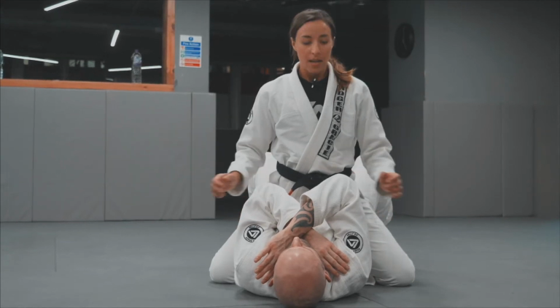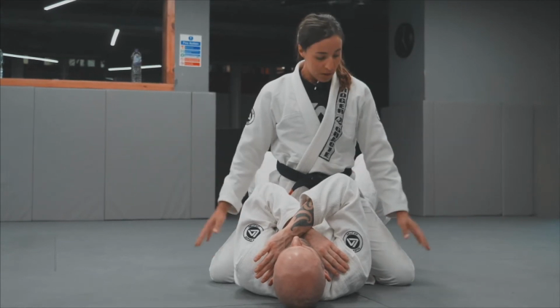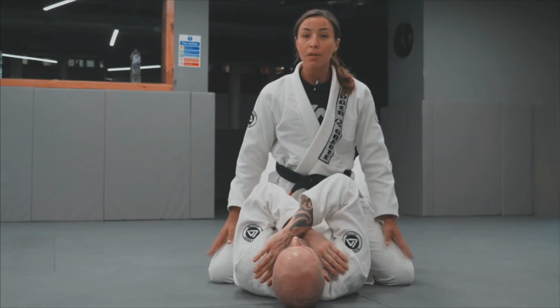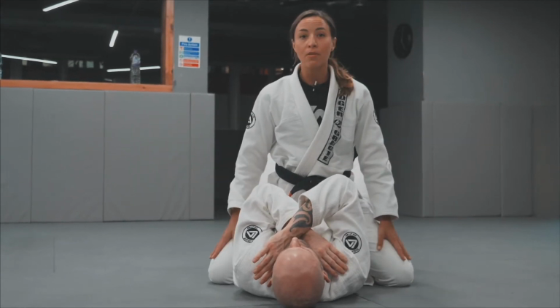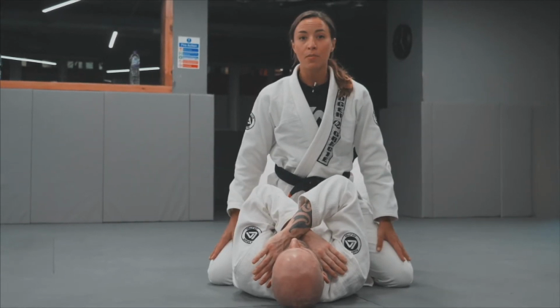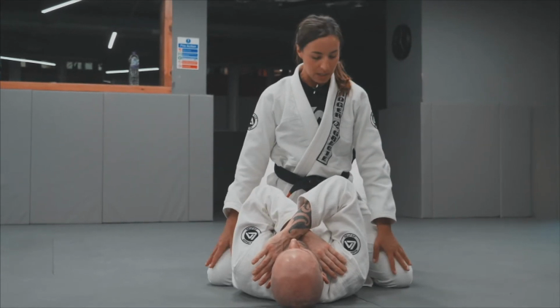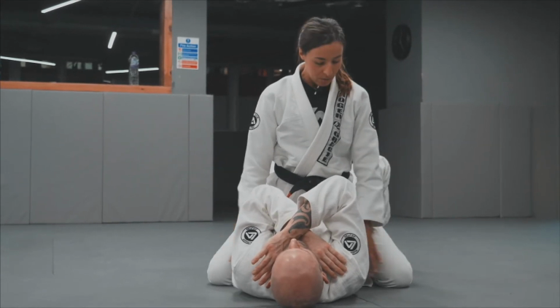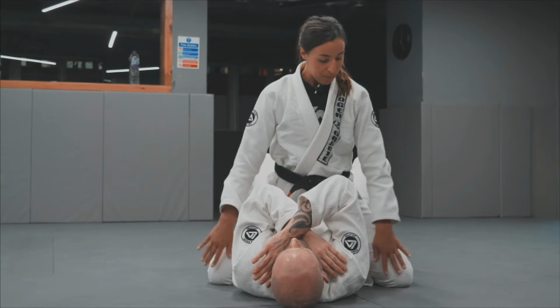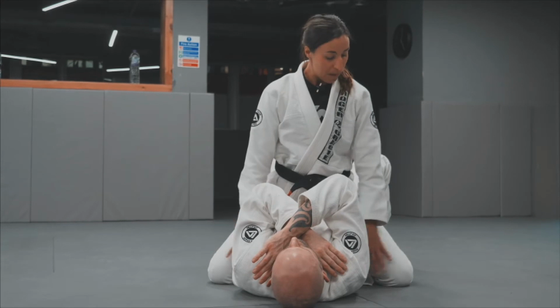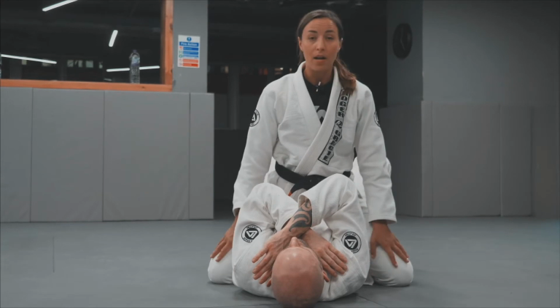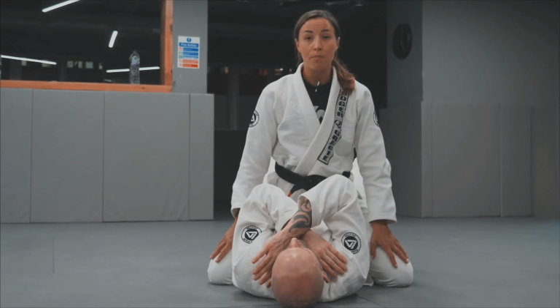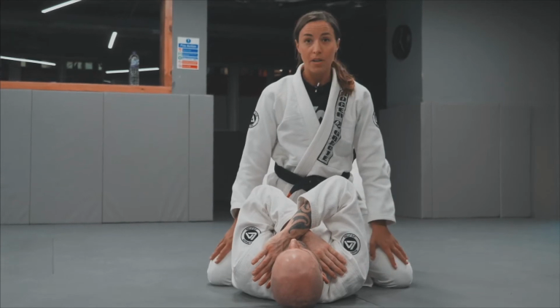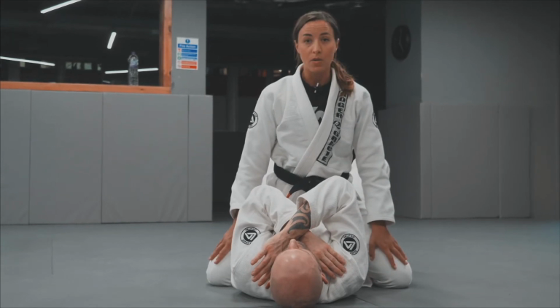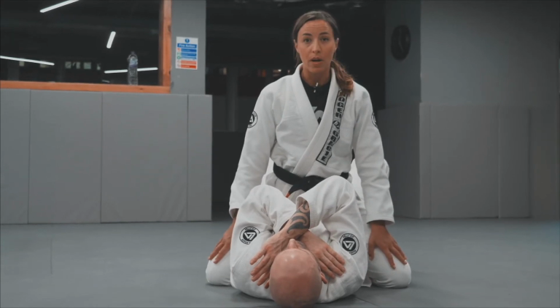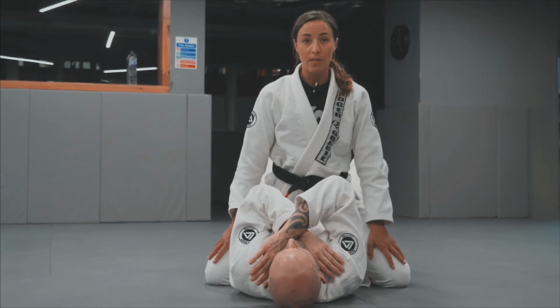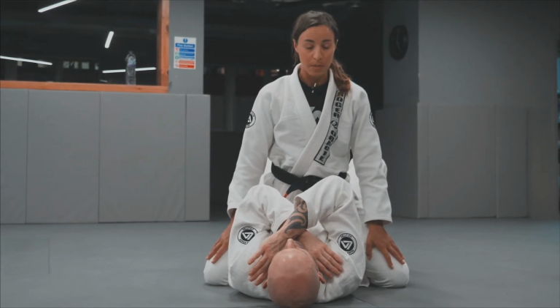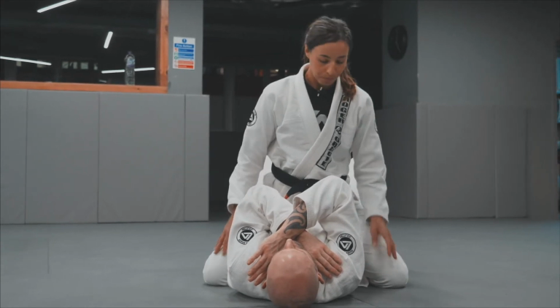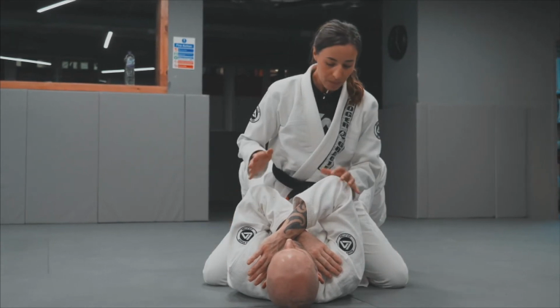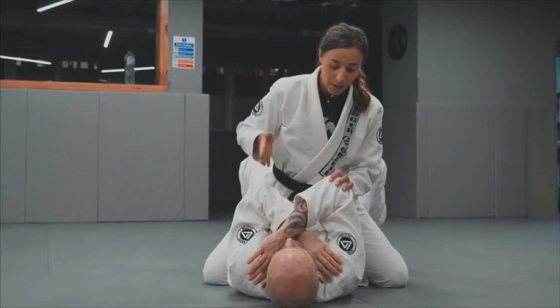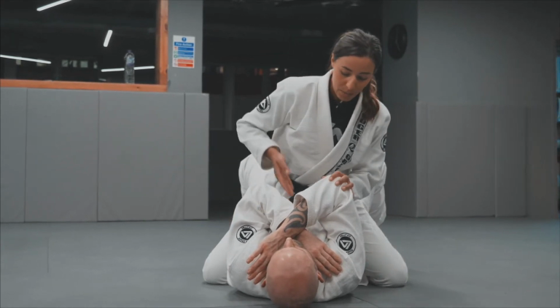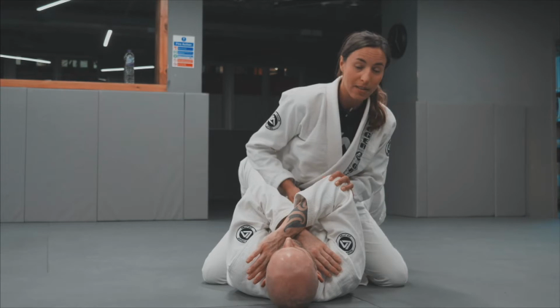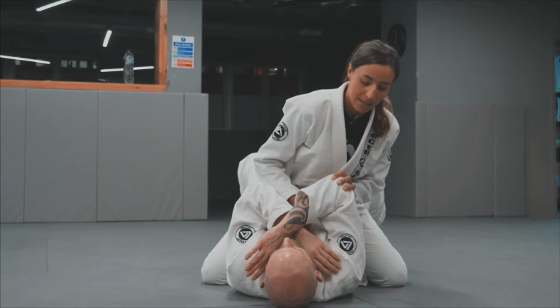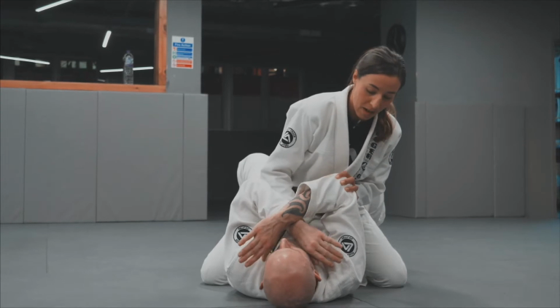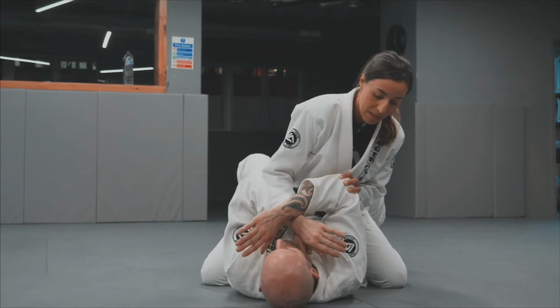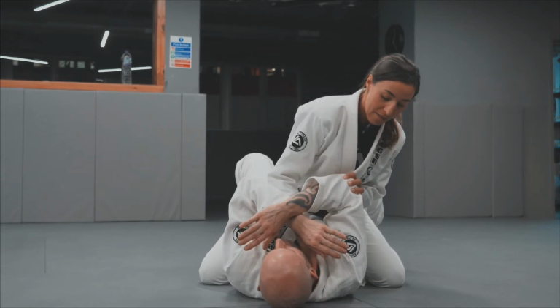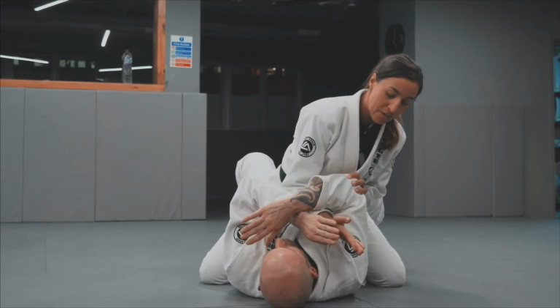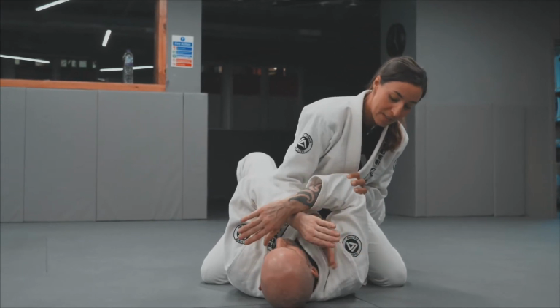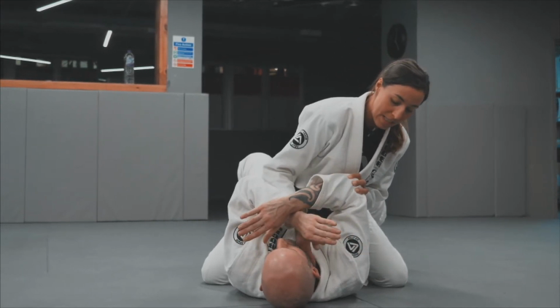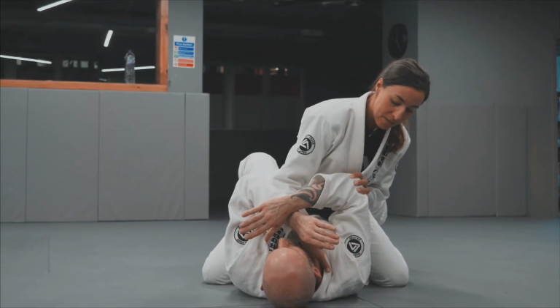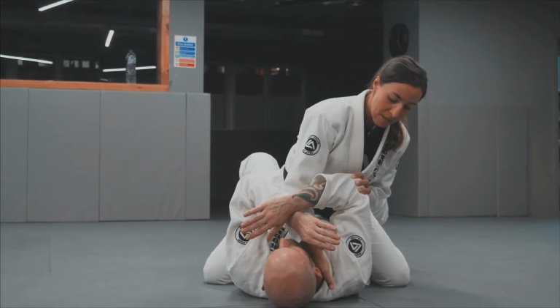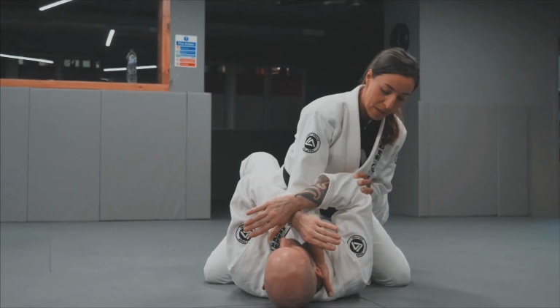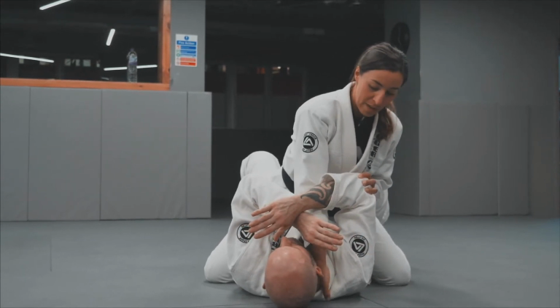I'll start in mid mount with my knees right and very close to my partner's hips. I'll place one hand underneath his arms, four fingers inside for a cross lapel grip.